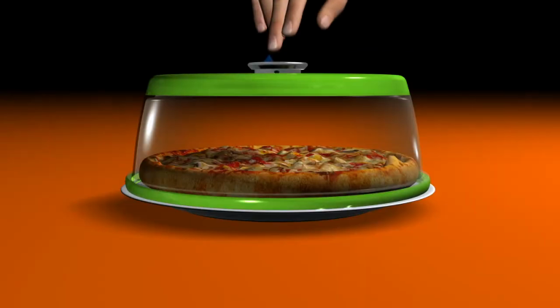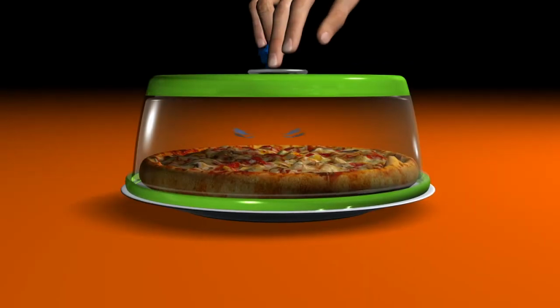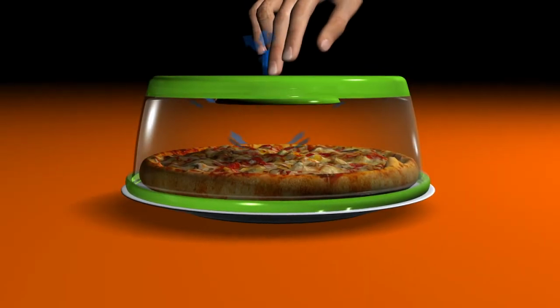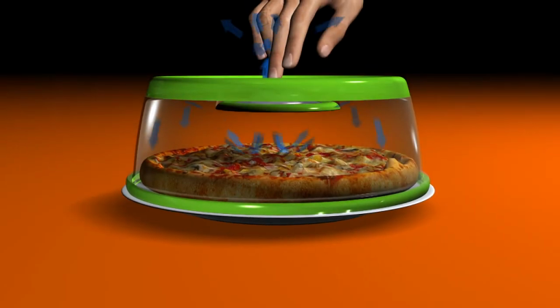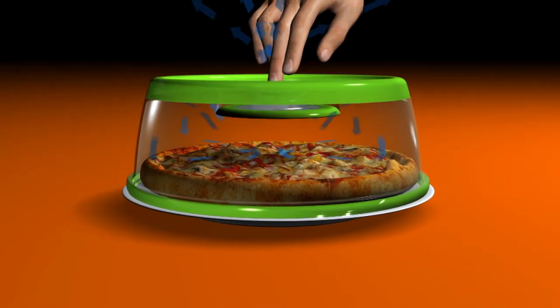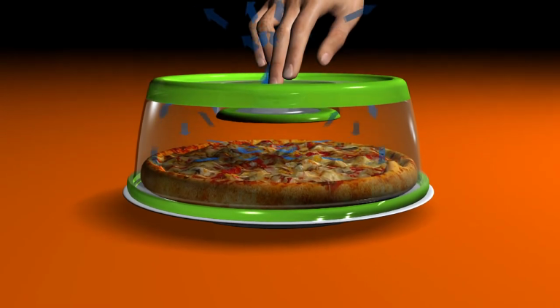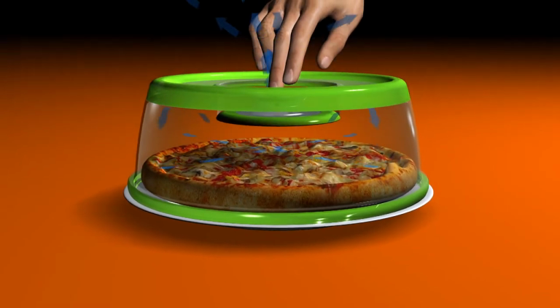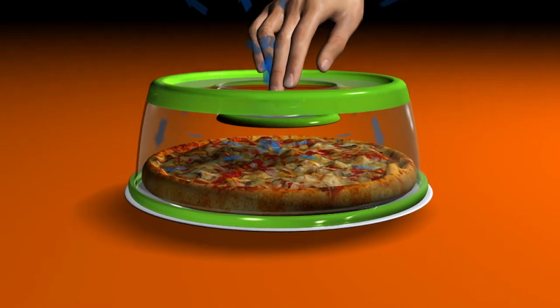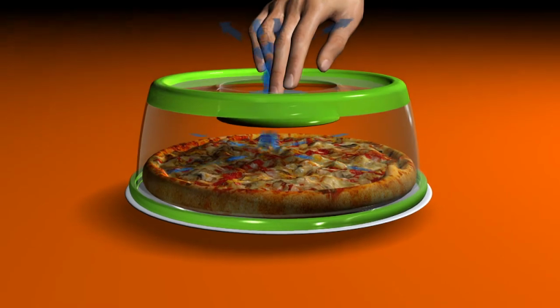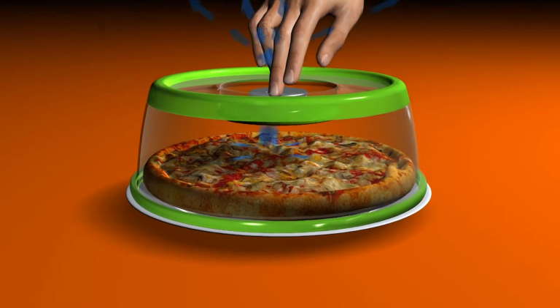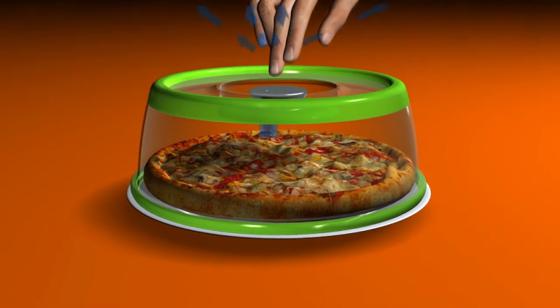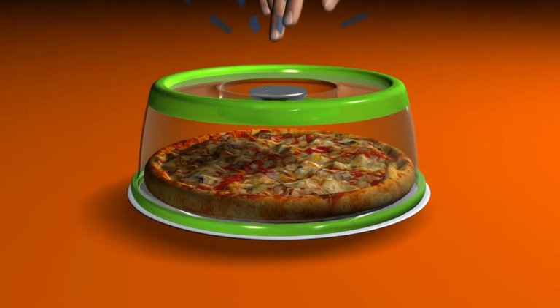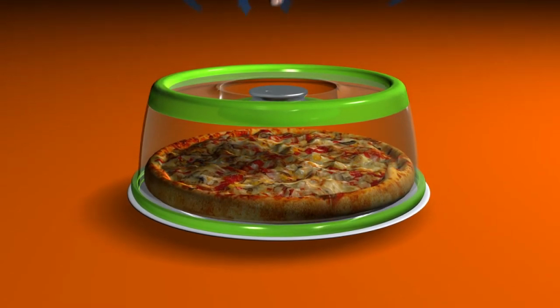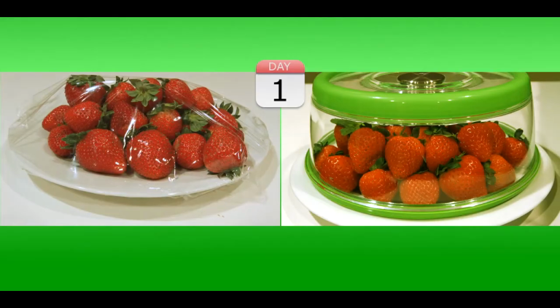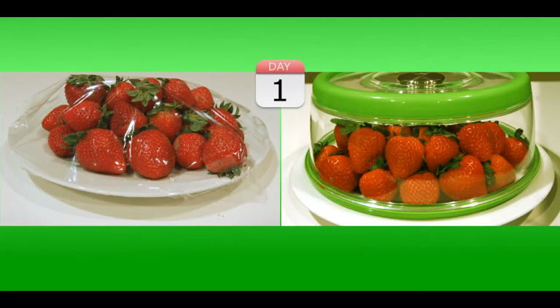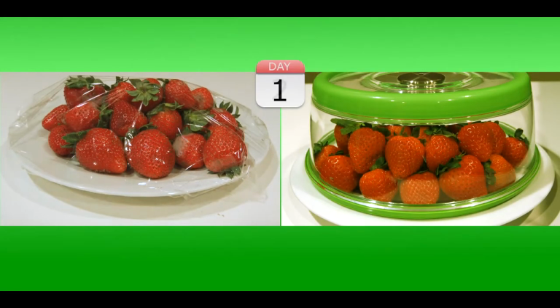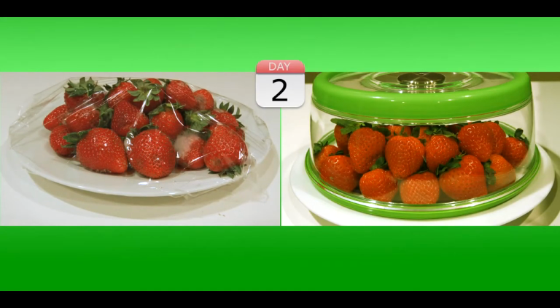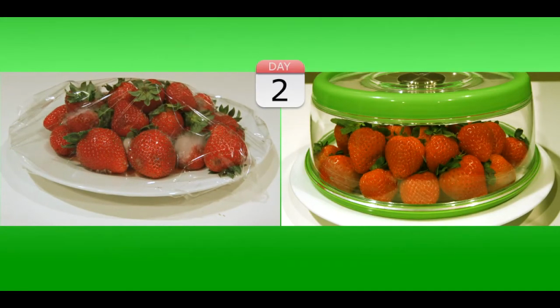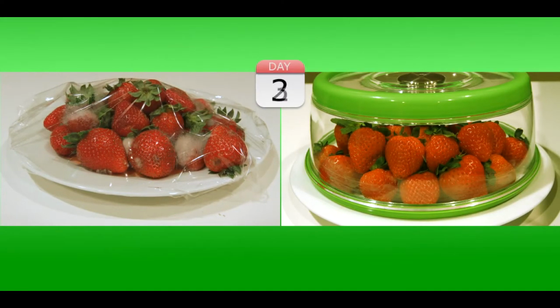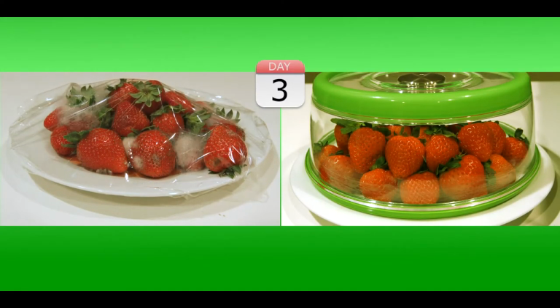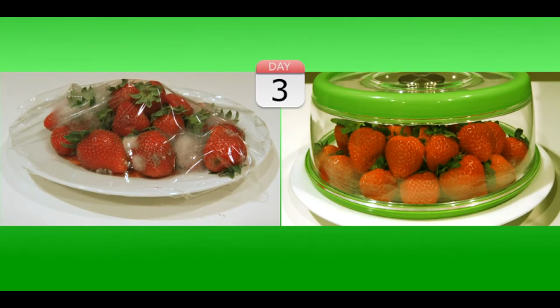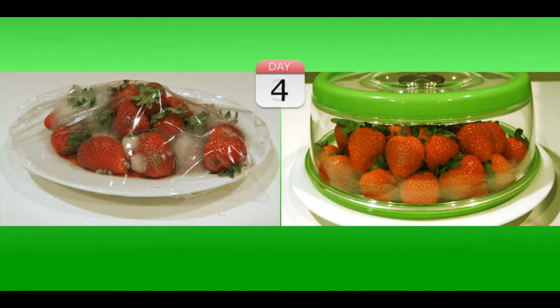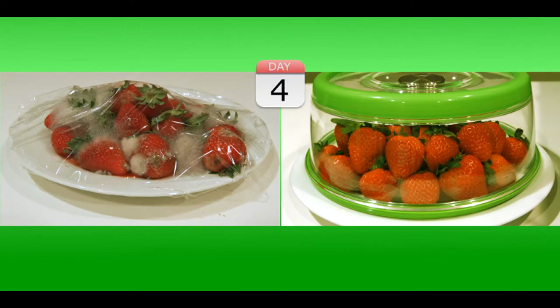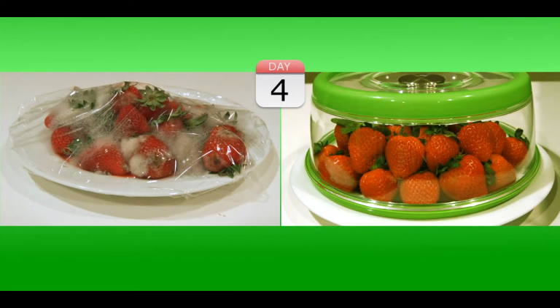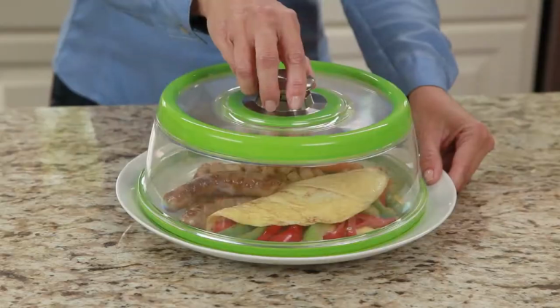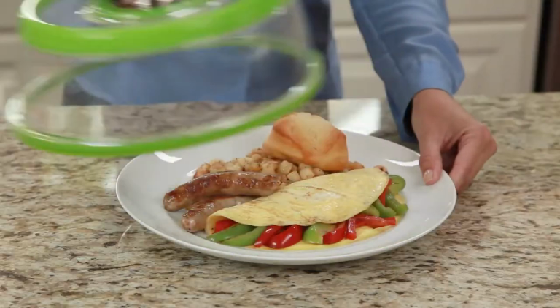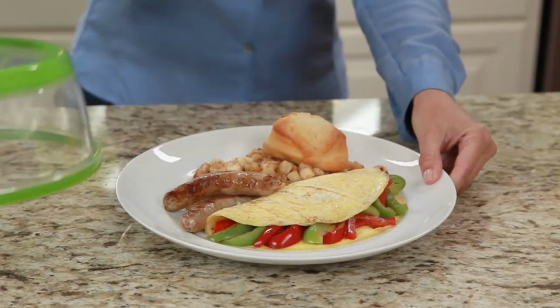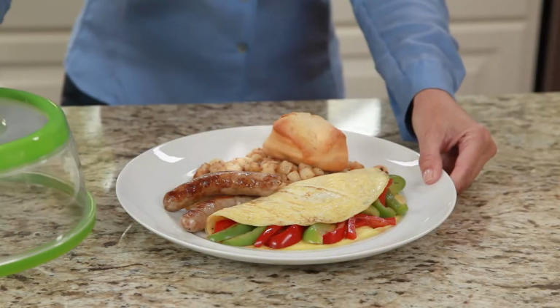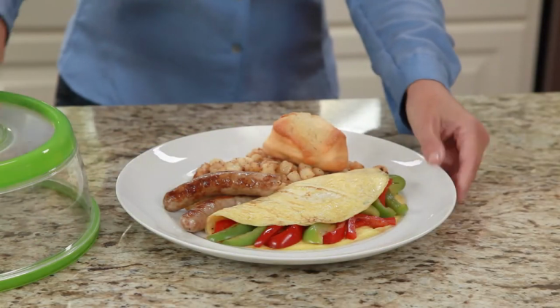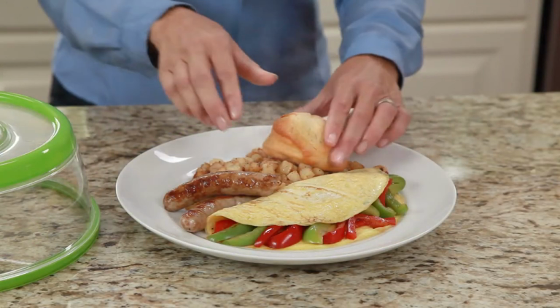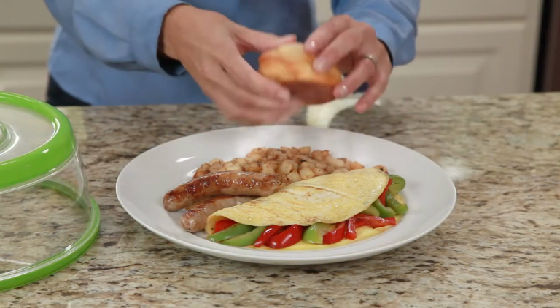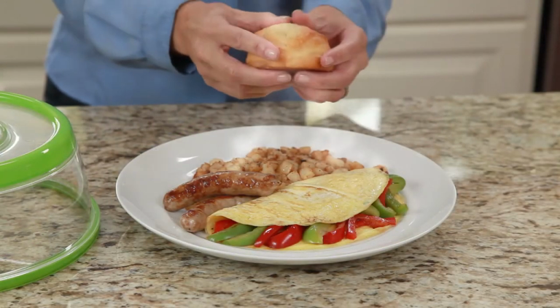The secret? Push Lock vacuum technology that pushes out oxidizing air. Keep food fresh up to three times longer, even in the refrigerator. Keep foods warm and fresh for up to an hour.